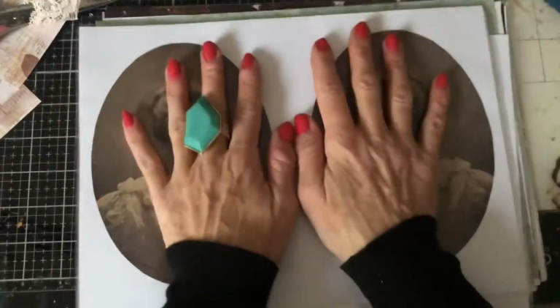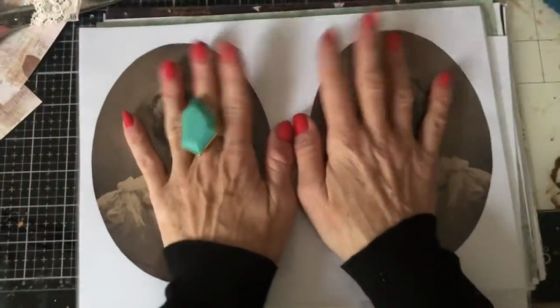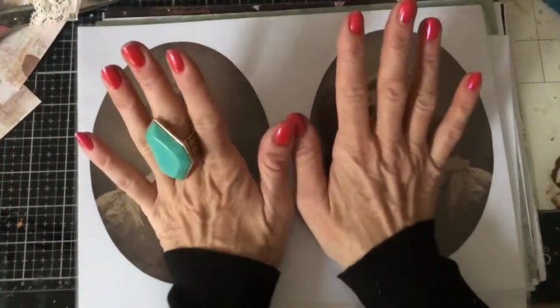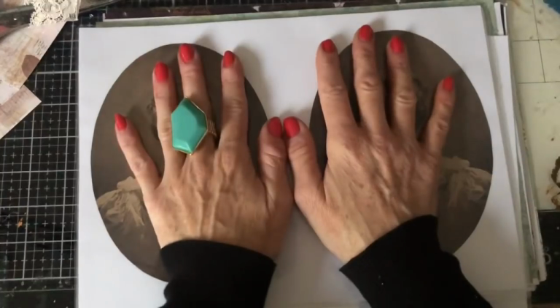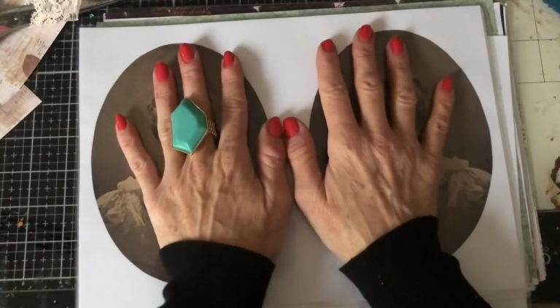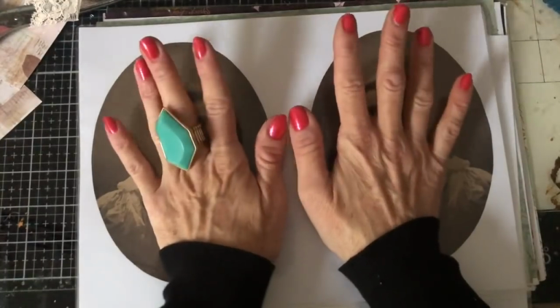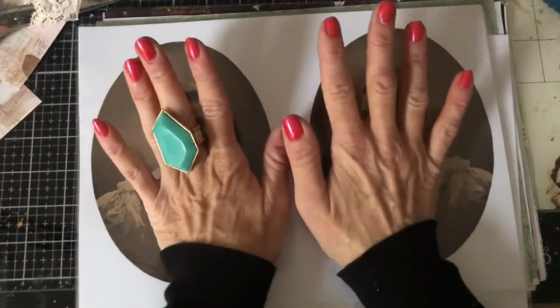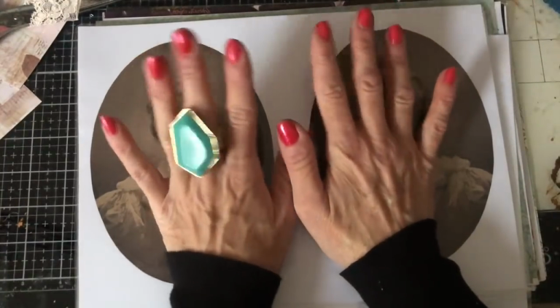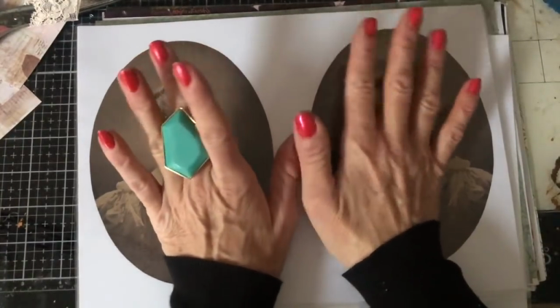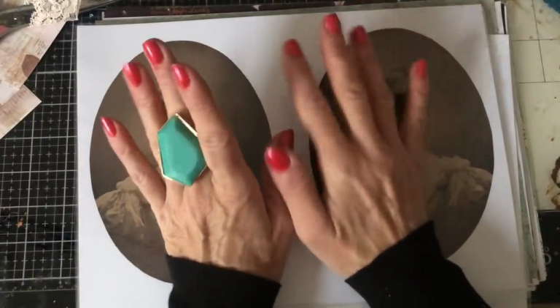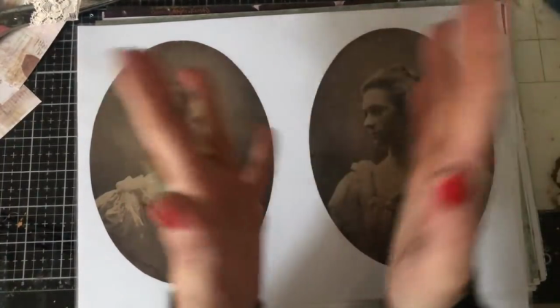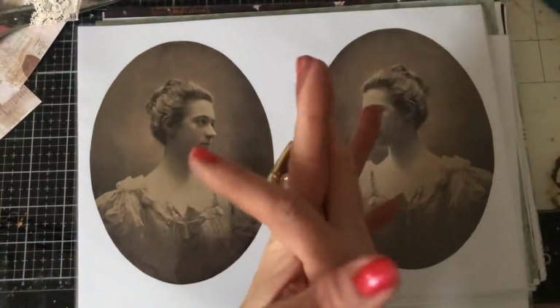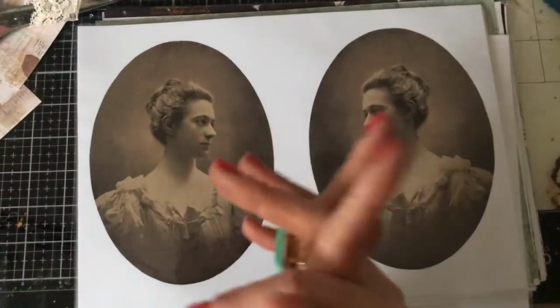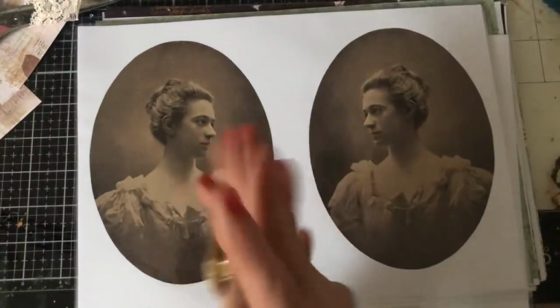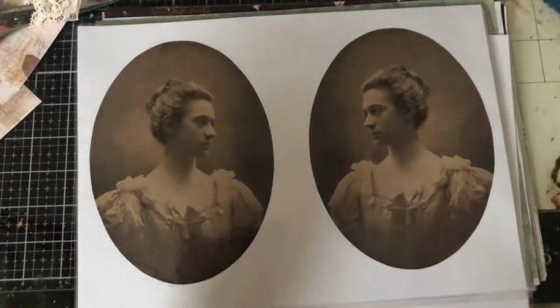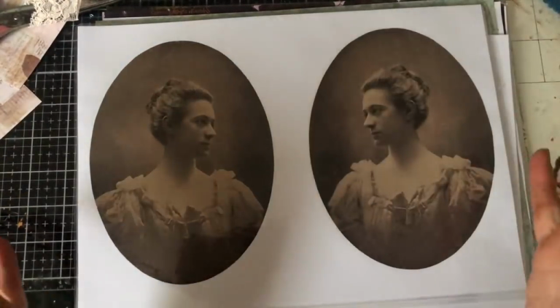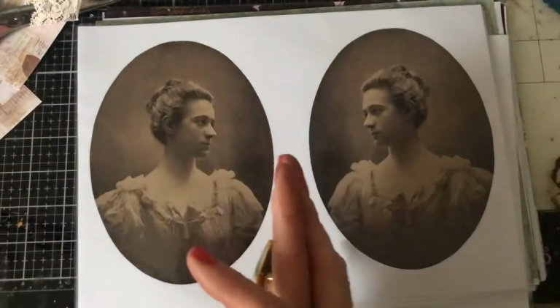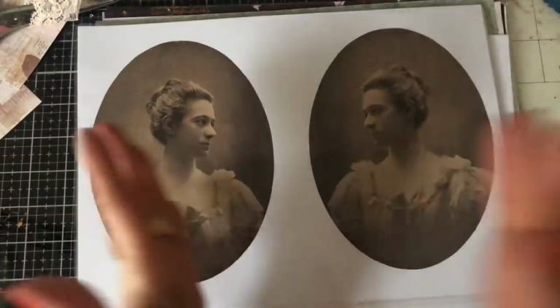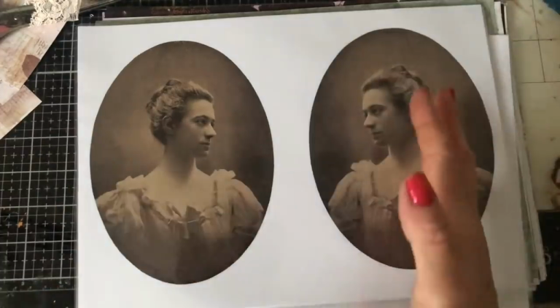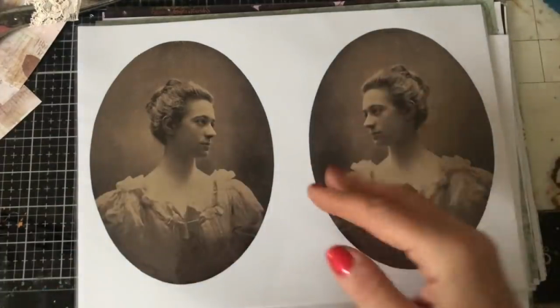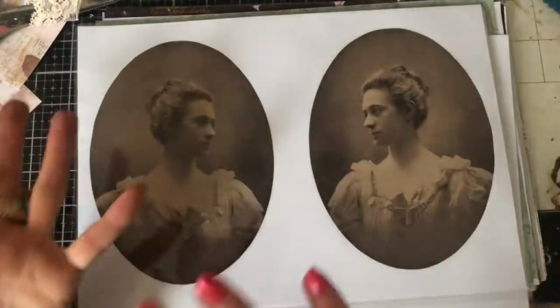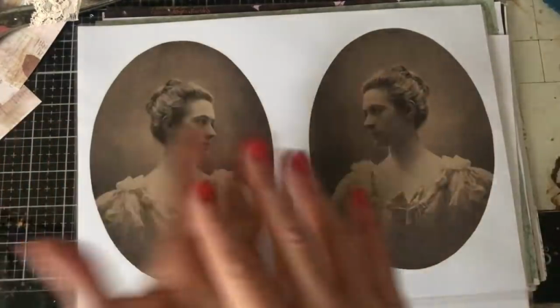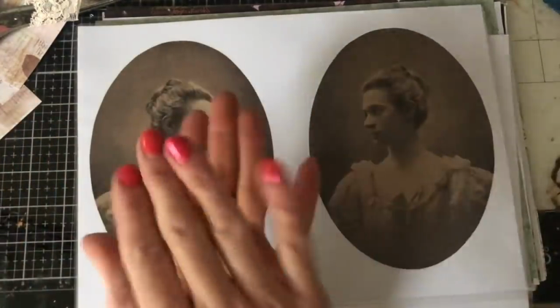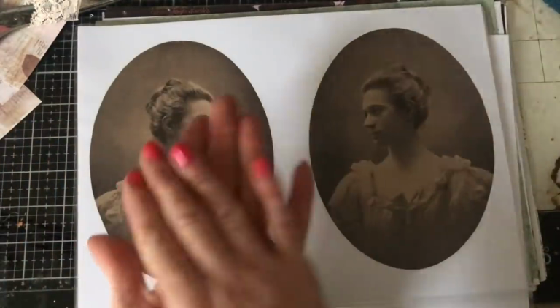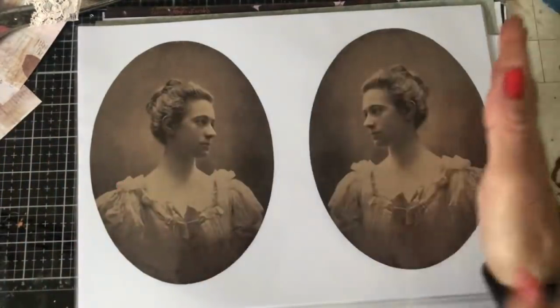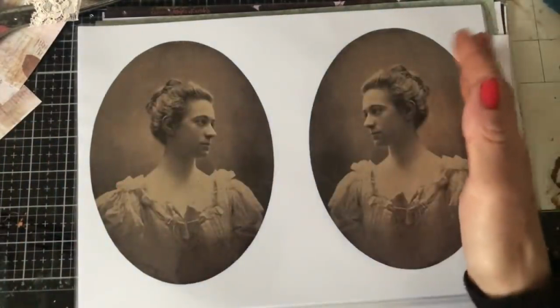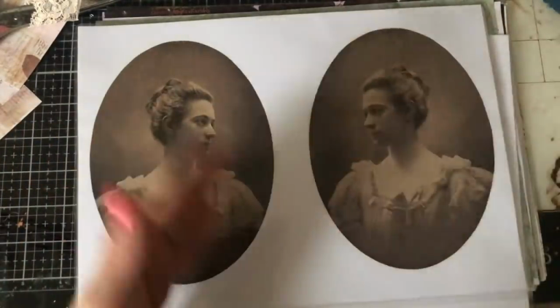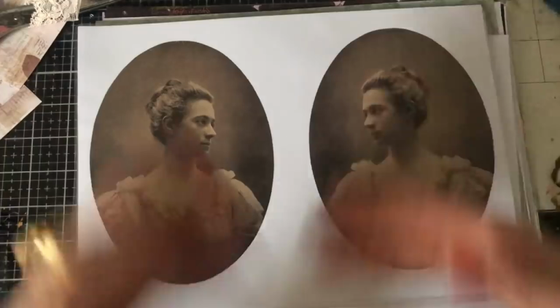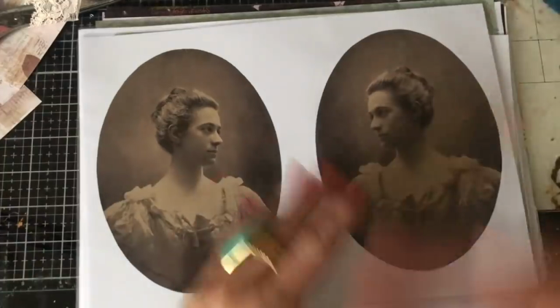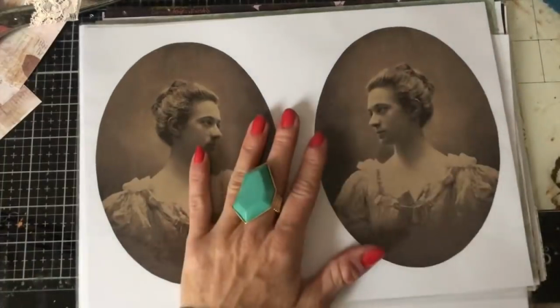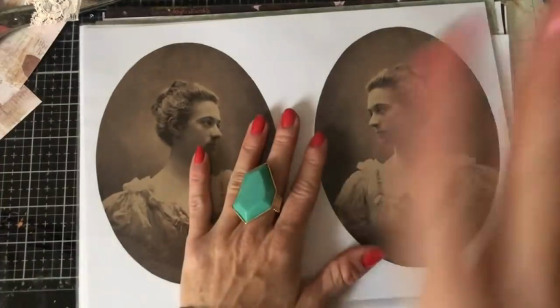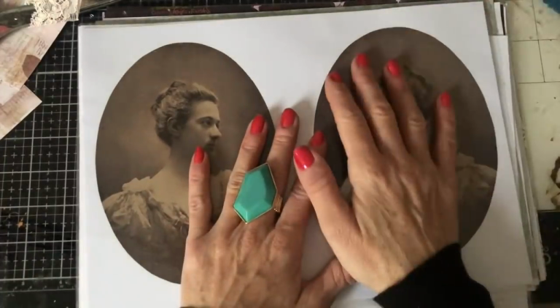I'm super excited. I'm here with one of my latest digital offerings in my Etsy shop. I'm kind of excited about this because I don't think I've really seen anything similar. Hopefully it's going to be something very versatile and can be used in your art journaling, junk journaling, cards, mini albums, all sorts of different things.